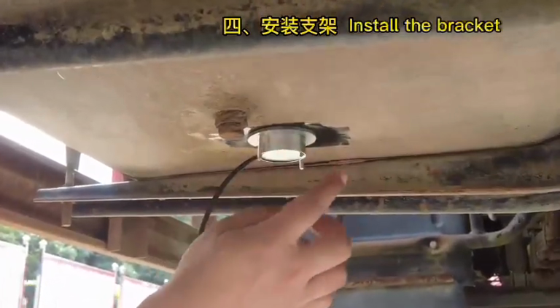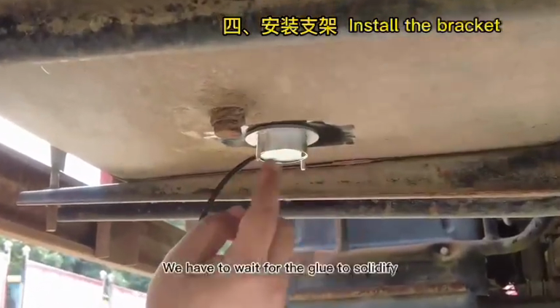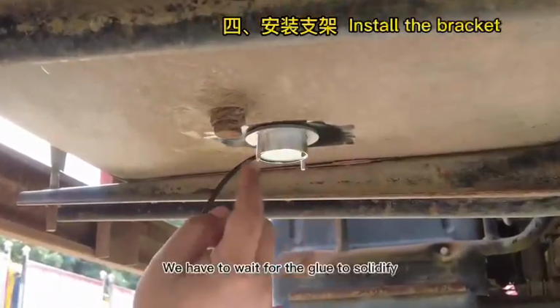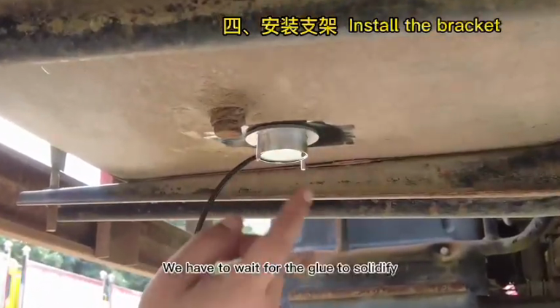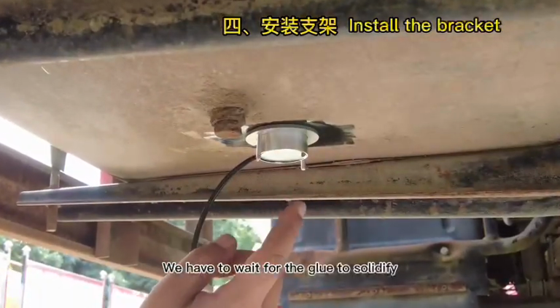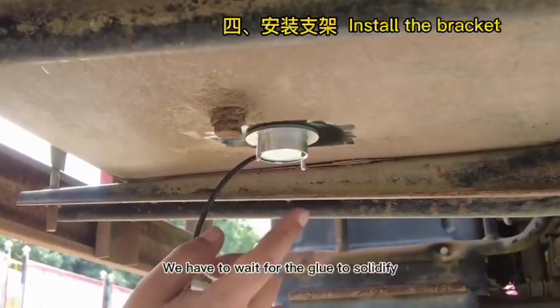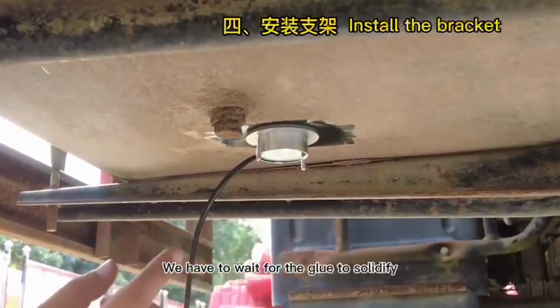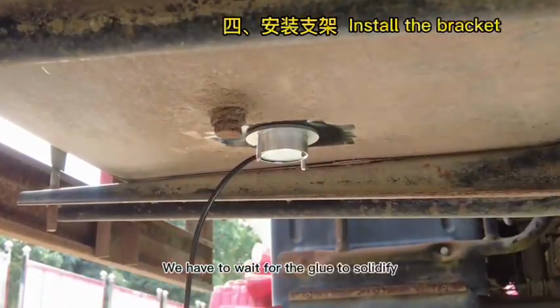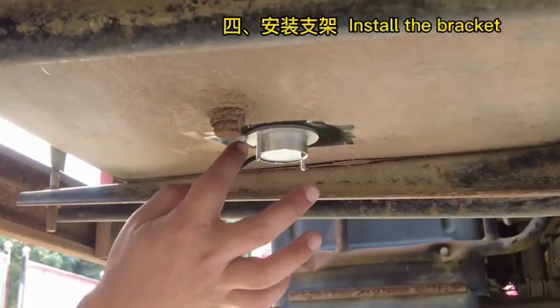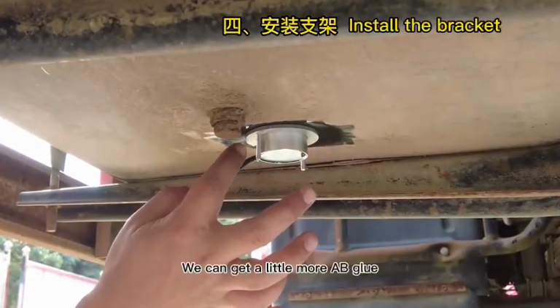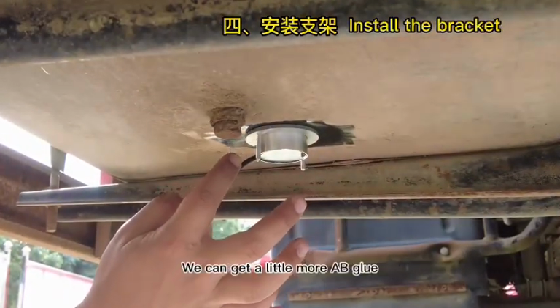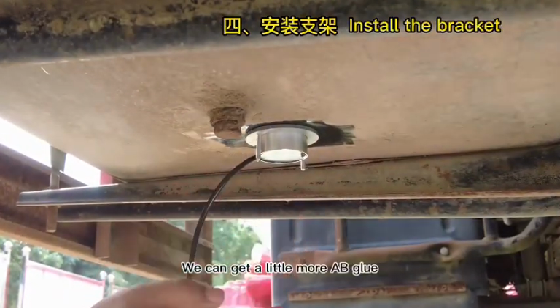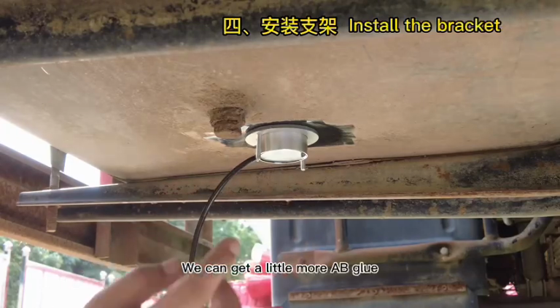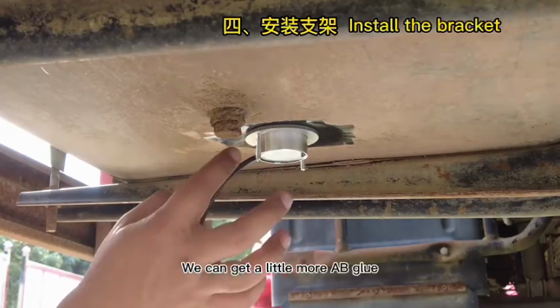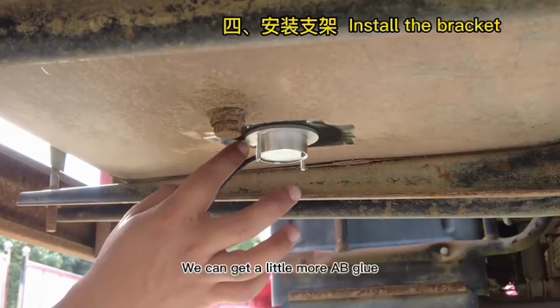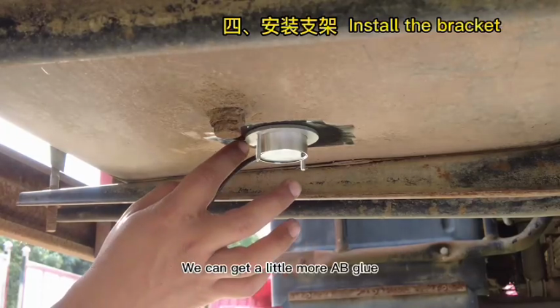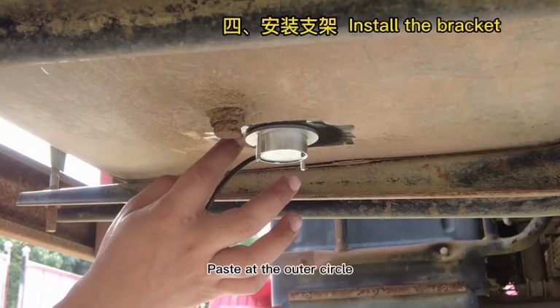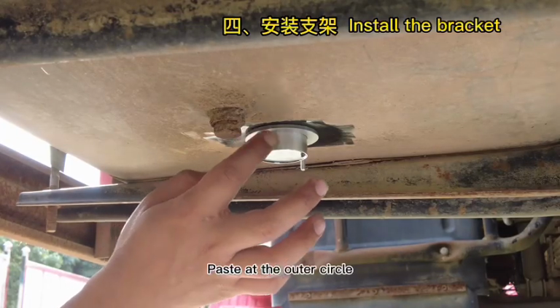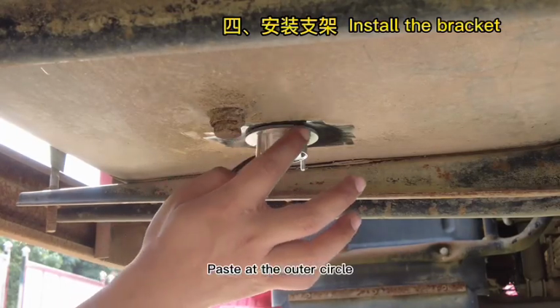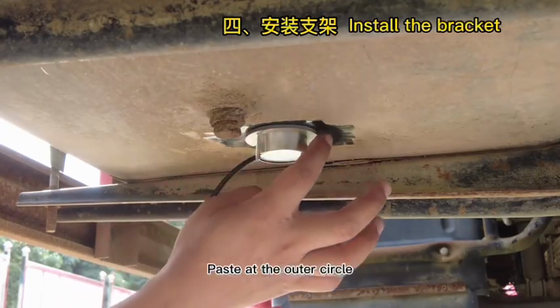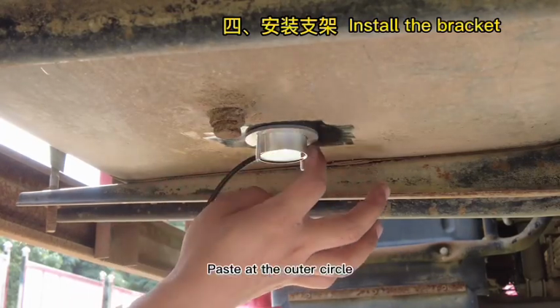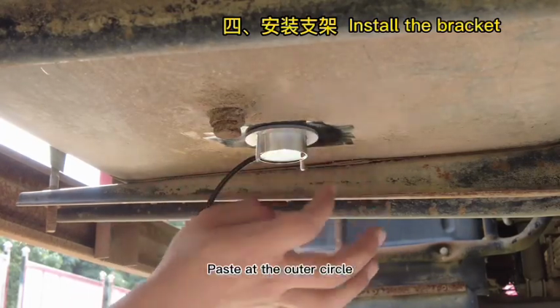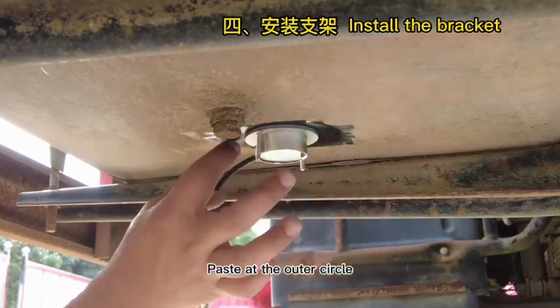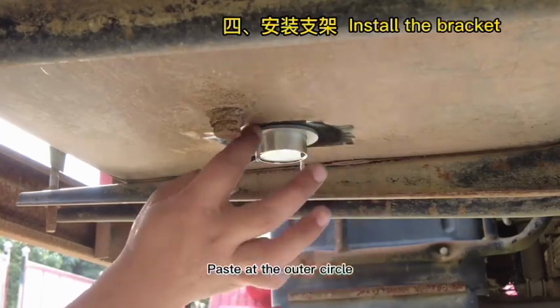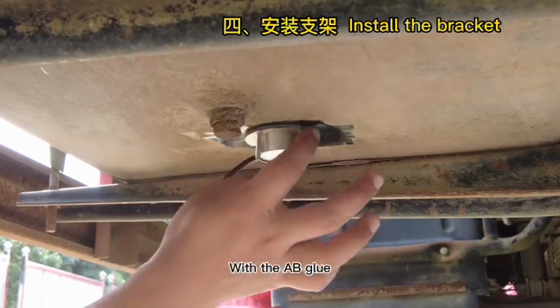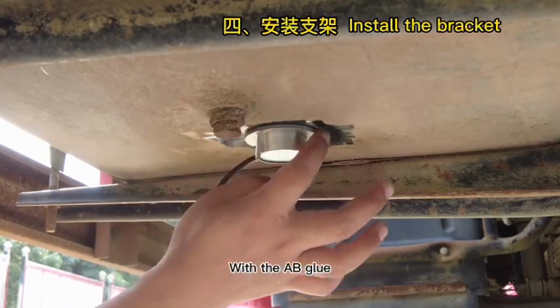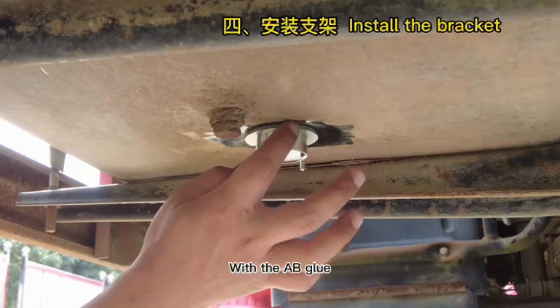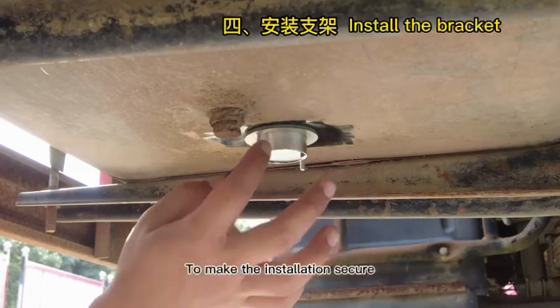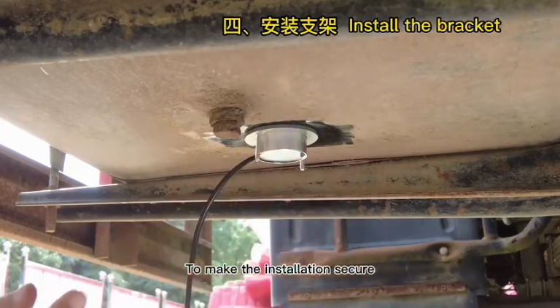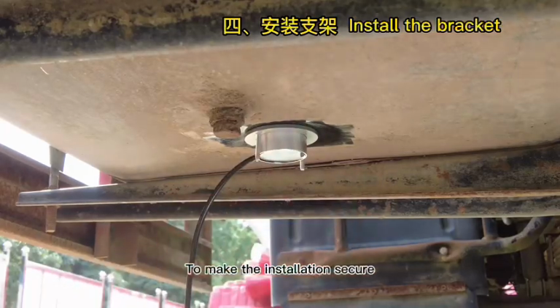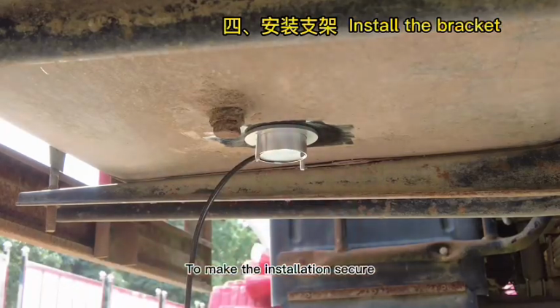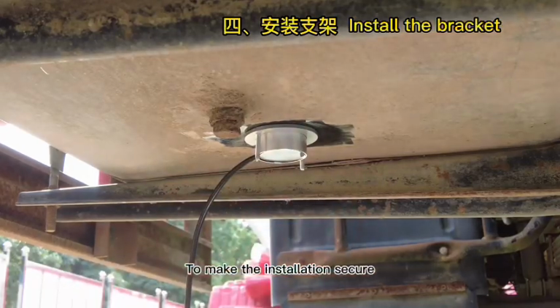After applying AB glue, we have to wait for the glue to solidify. We can apply a little more AB glue at the outer circle of the bracket to make the installation more secure.